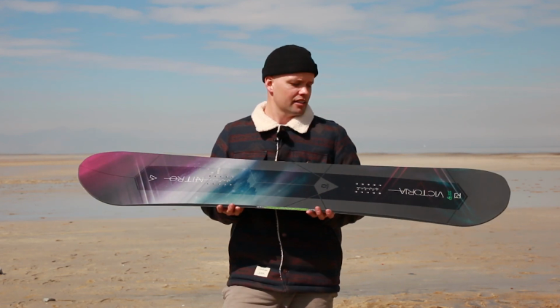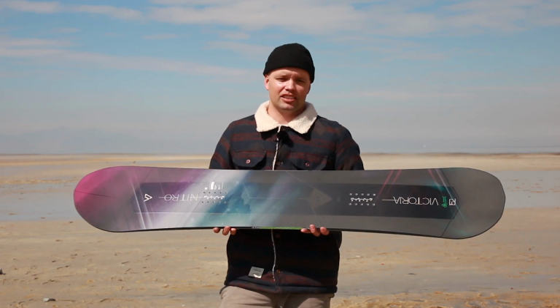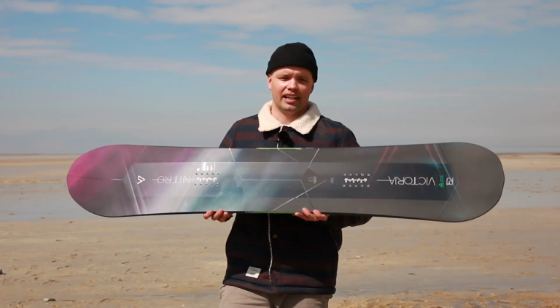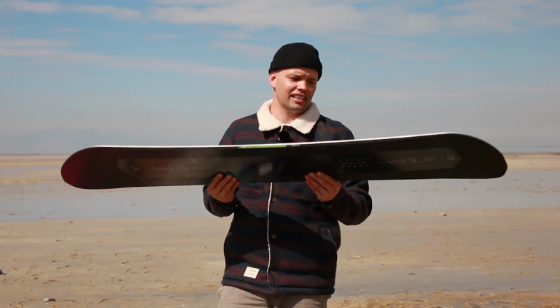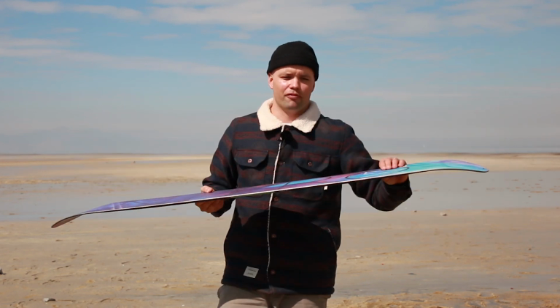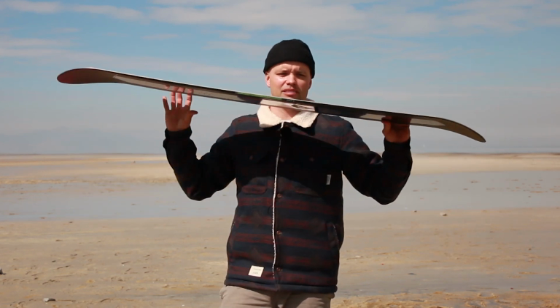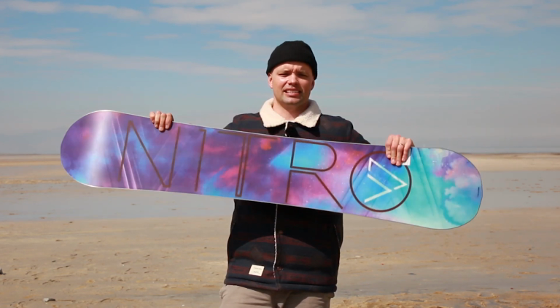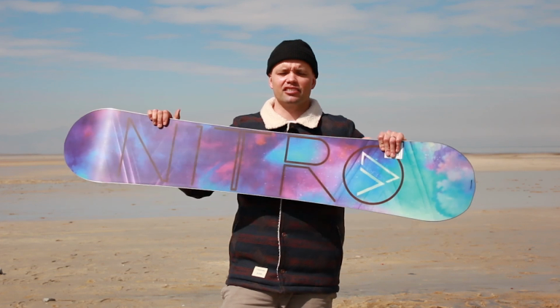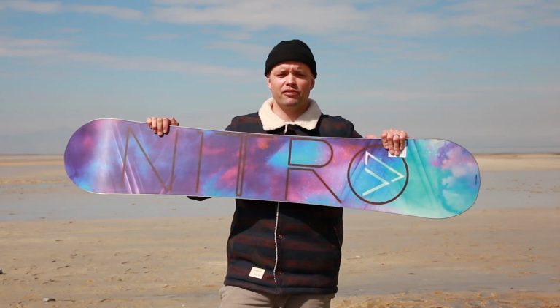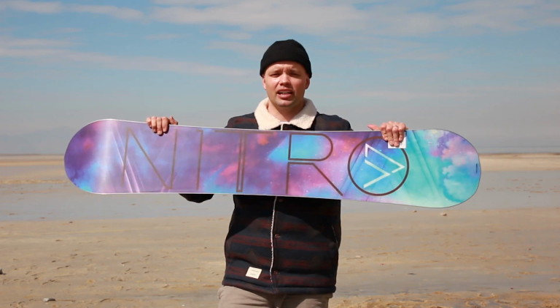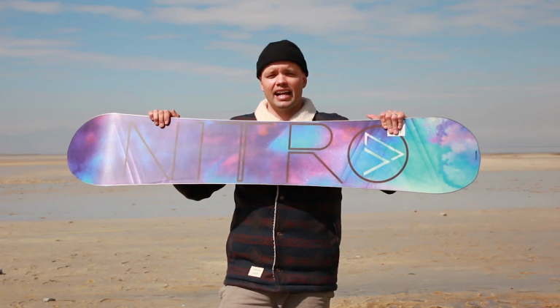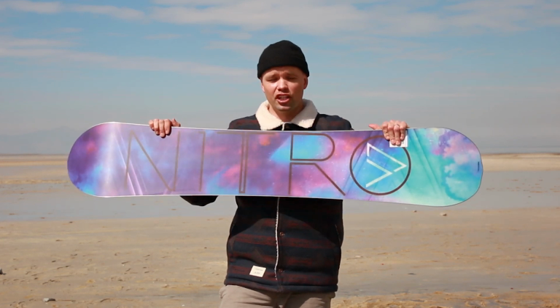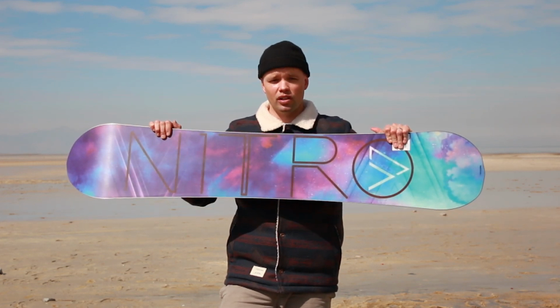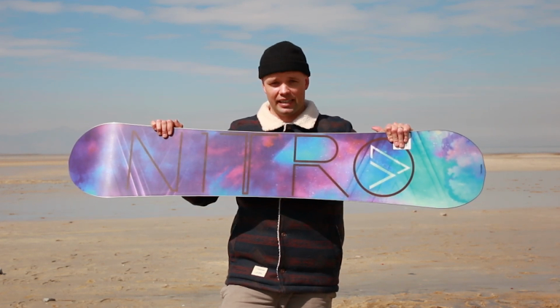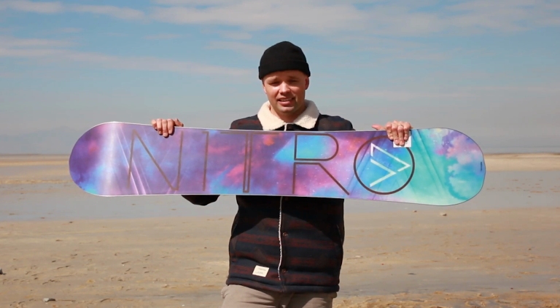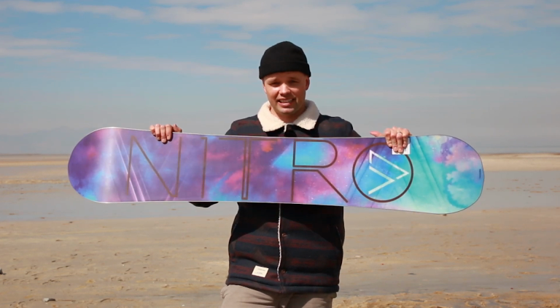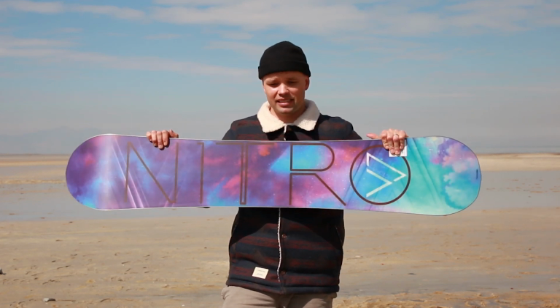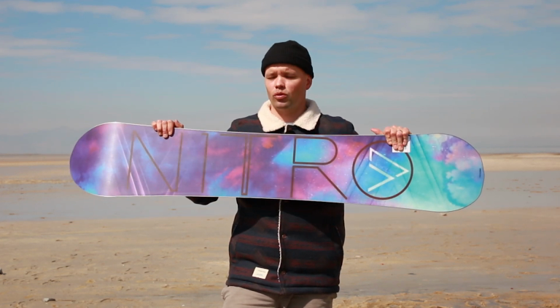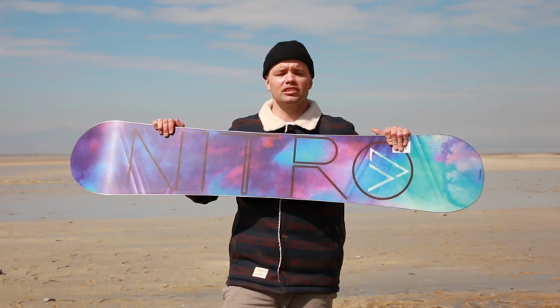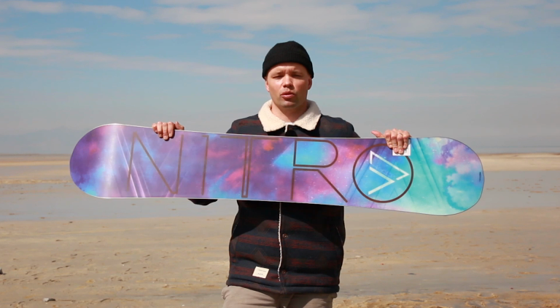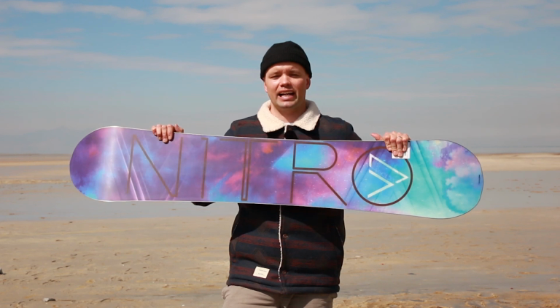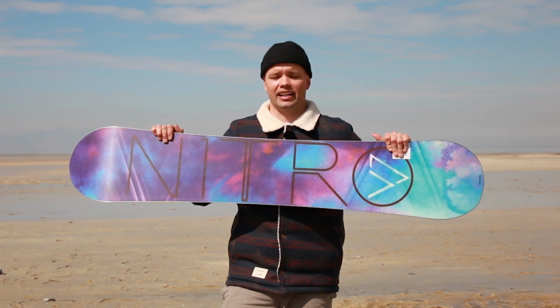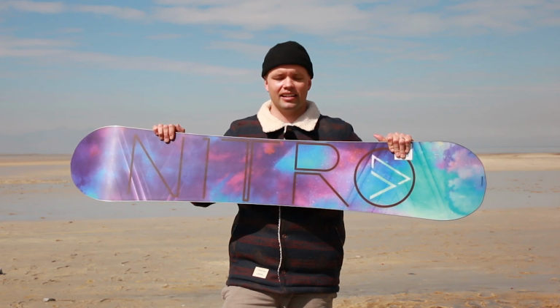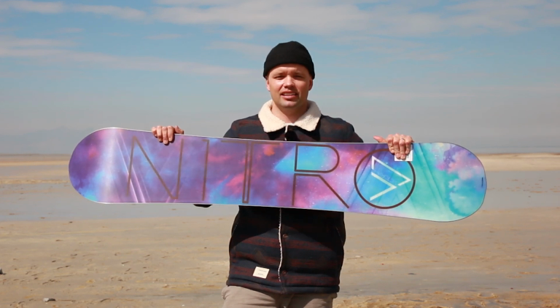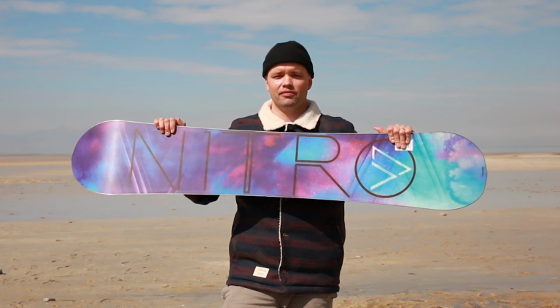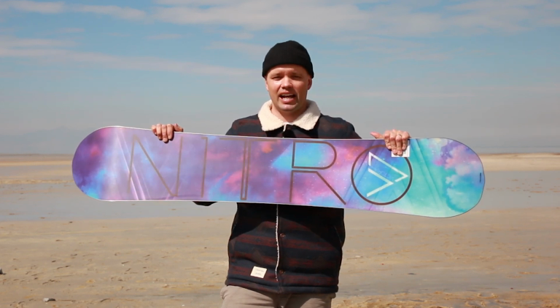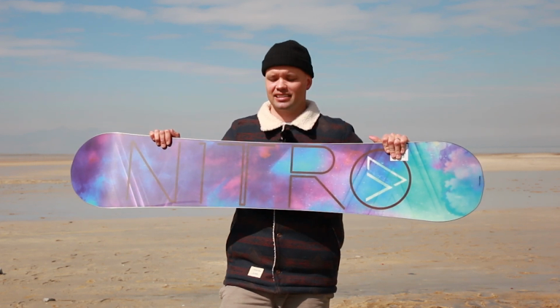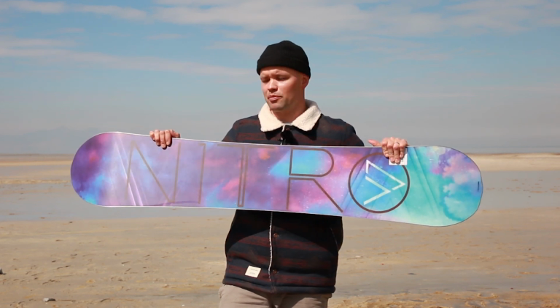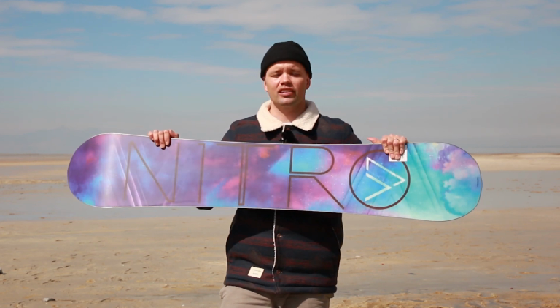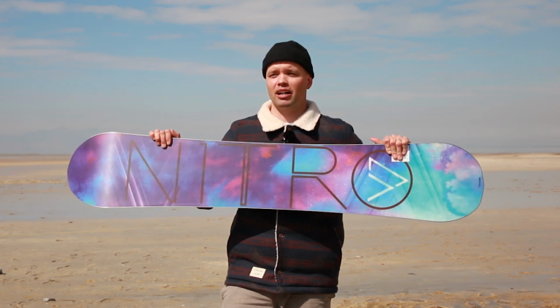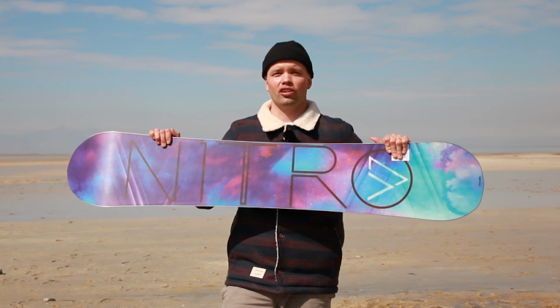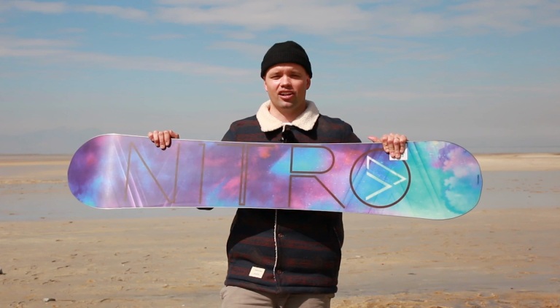The Victoria has our fastest base: the Sintered Speed Formula 2 base. The sintered base holds and absorbs wax like nothing else — very fast — and it's going to keep you hauling down the mountain all day long.